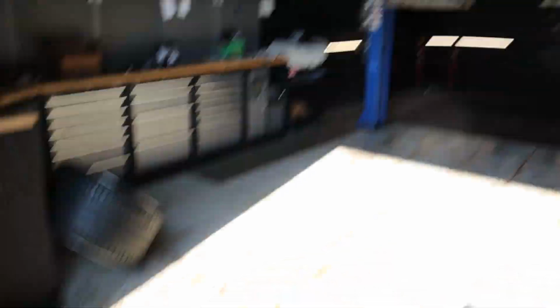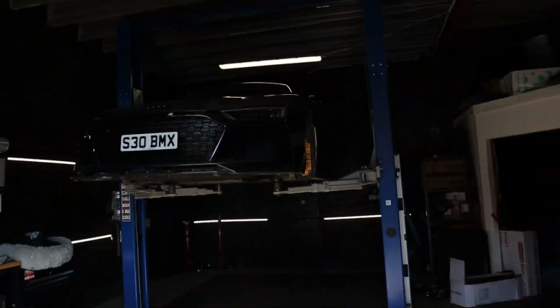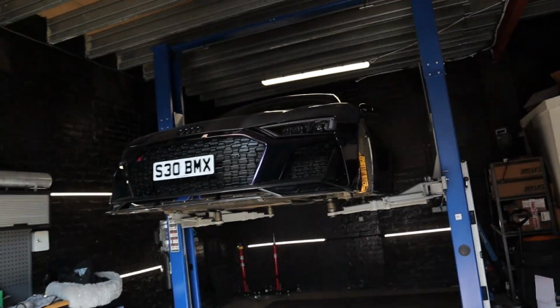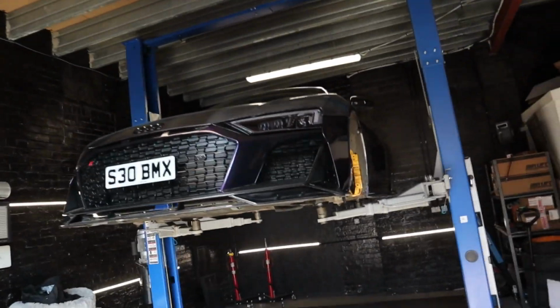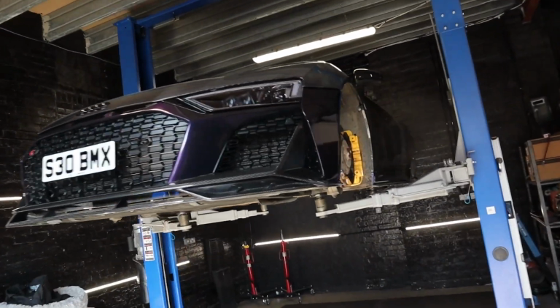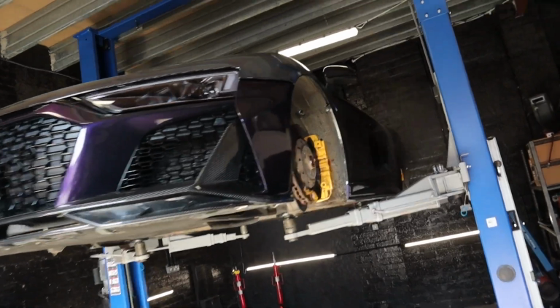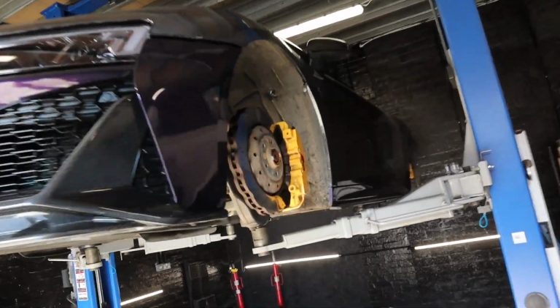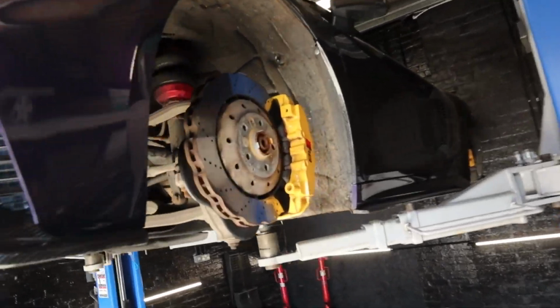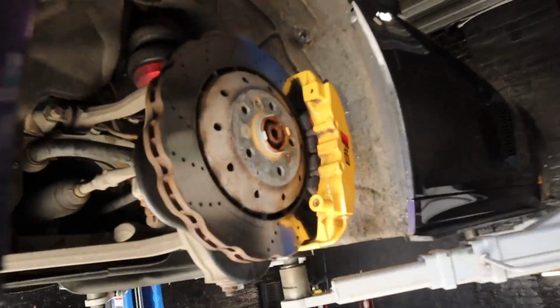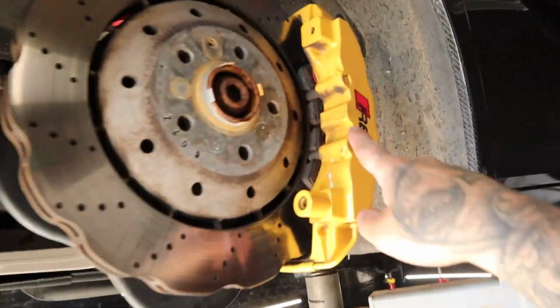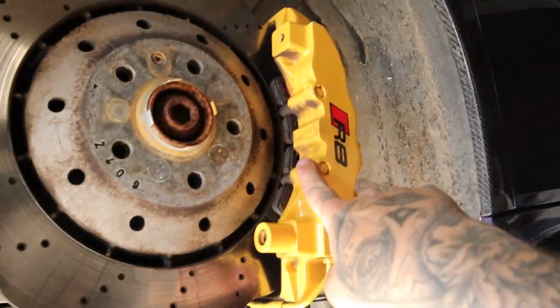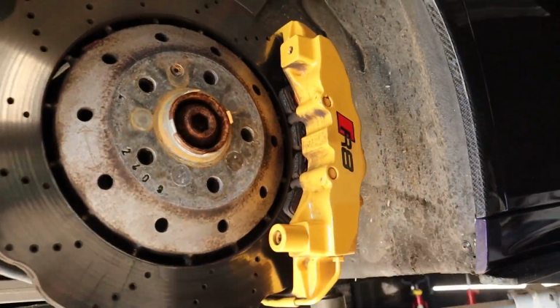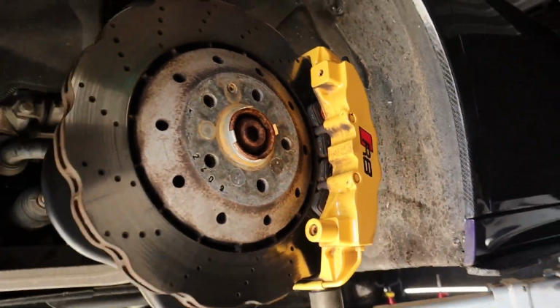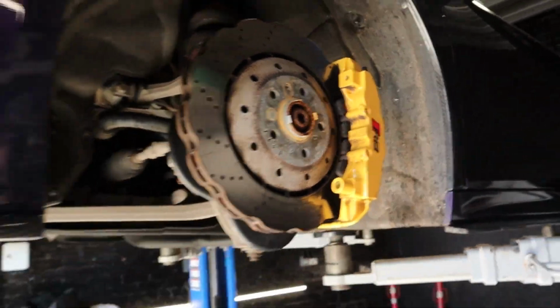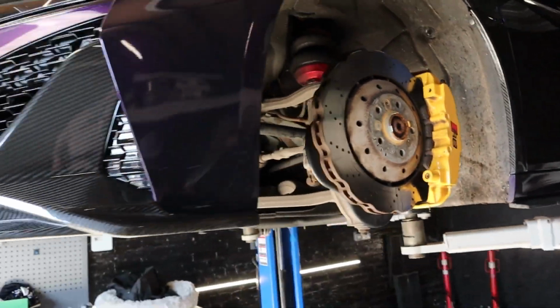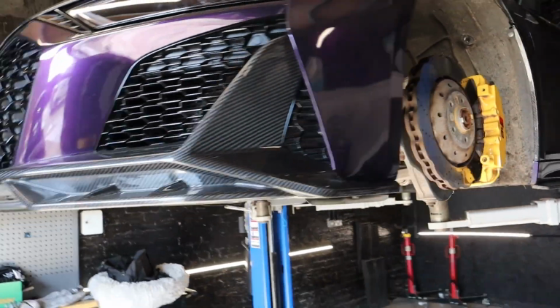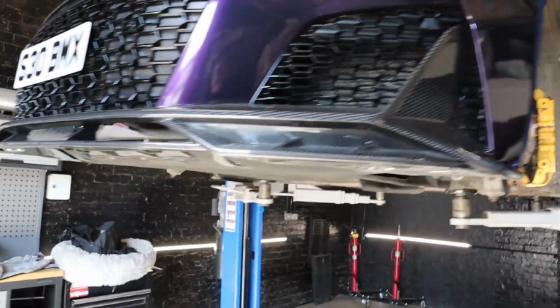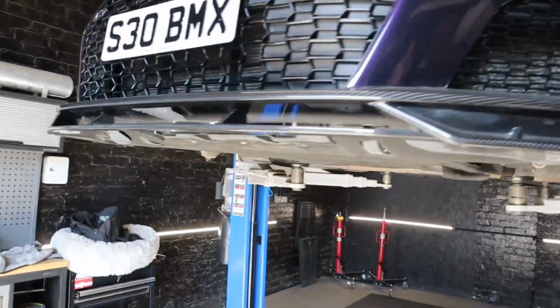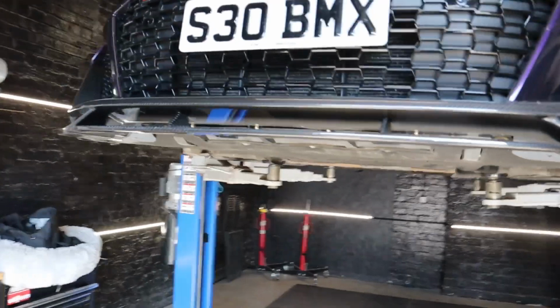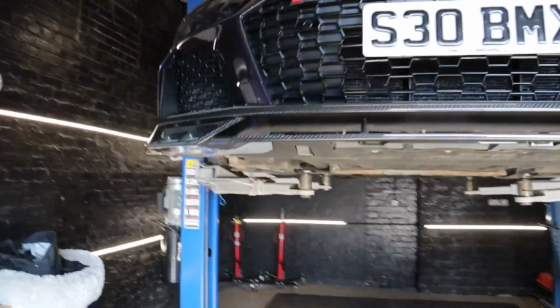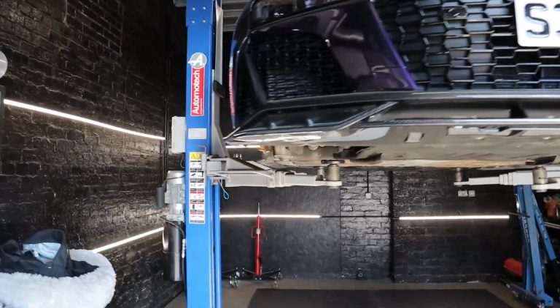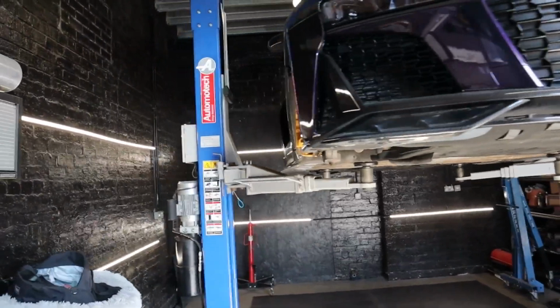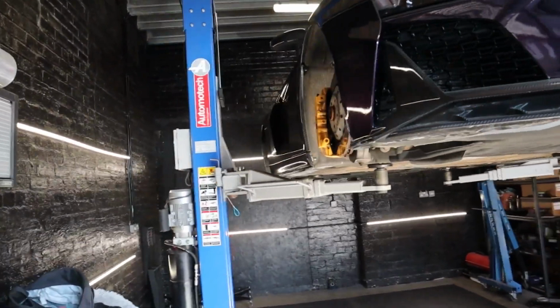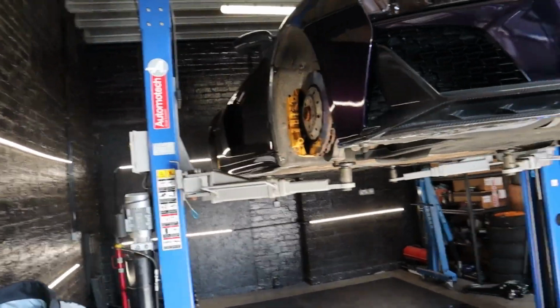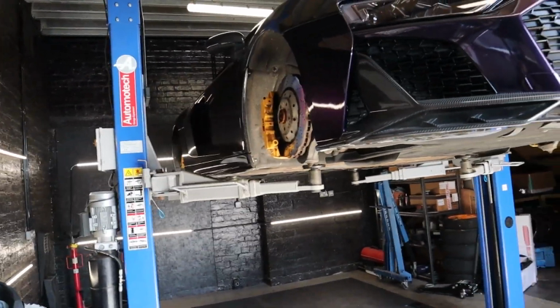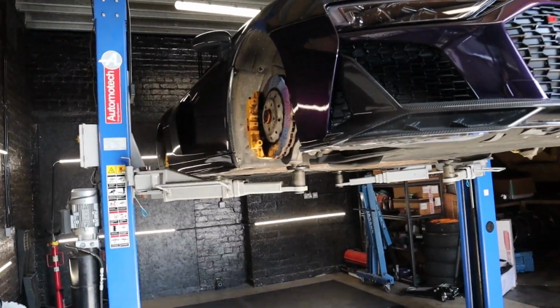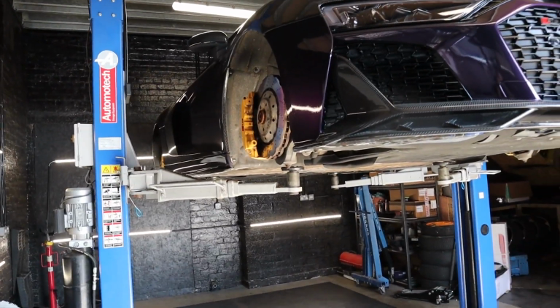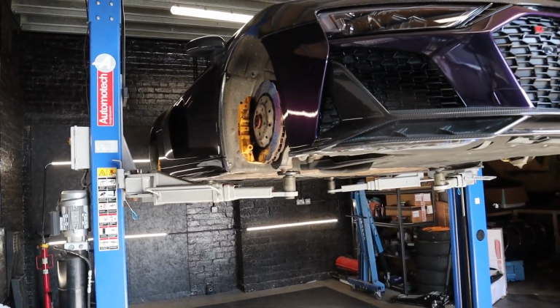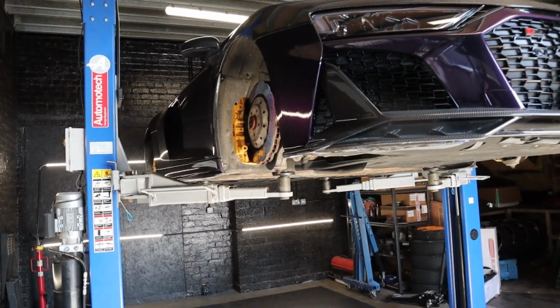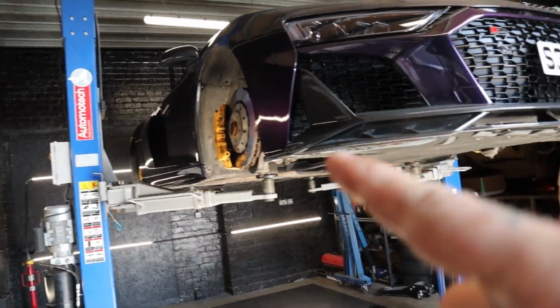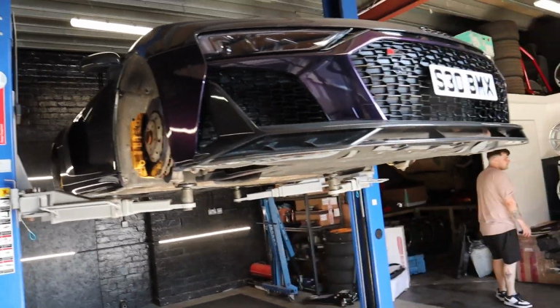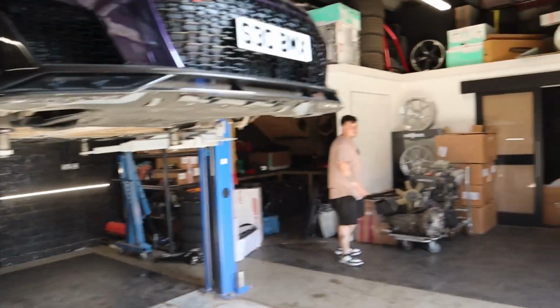We're going to give the car a little clean down. We need to deal with the dirty brakes while we're doing it. We'll put a coating on the wheels, maybe another coating on the brakes. And then we might have another surprise of something else to put on the car.